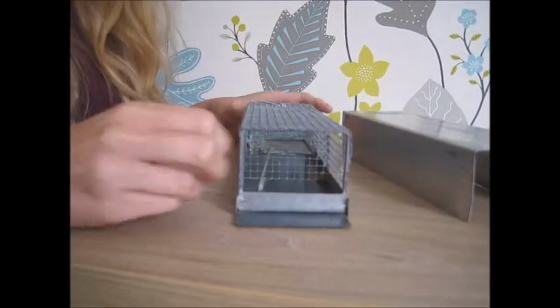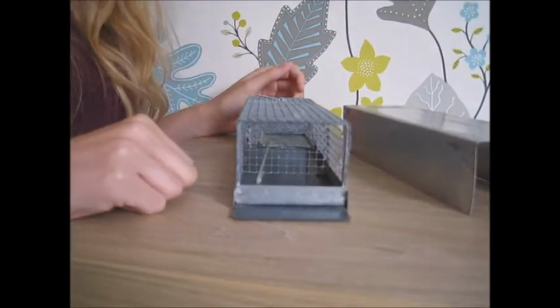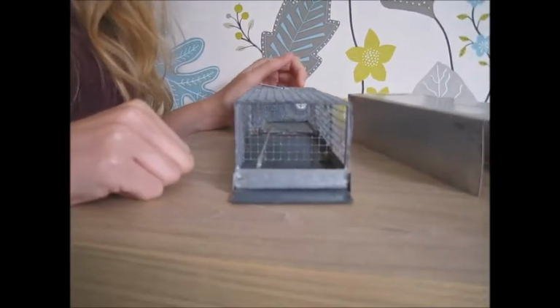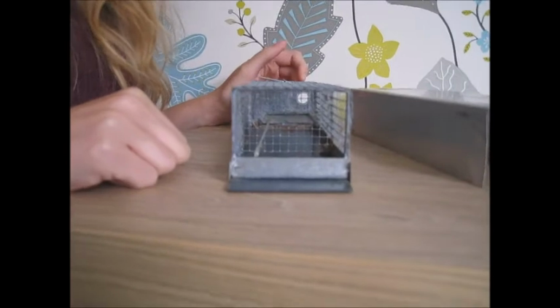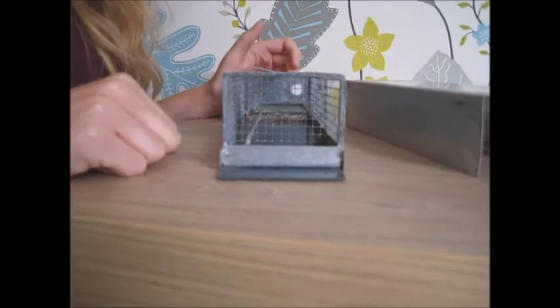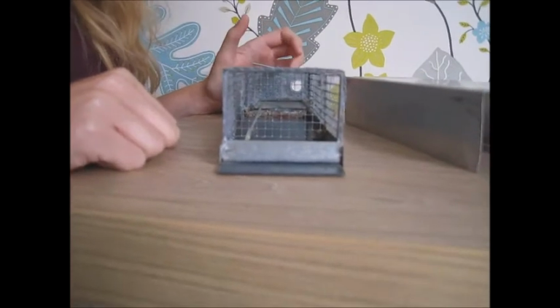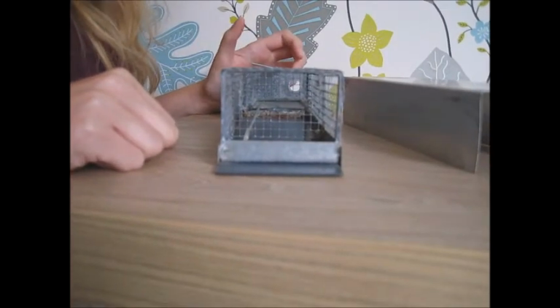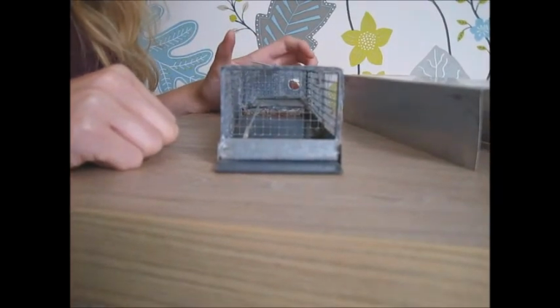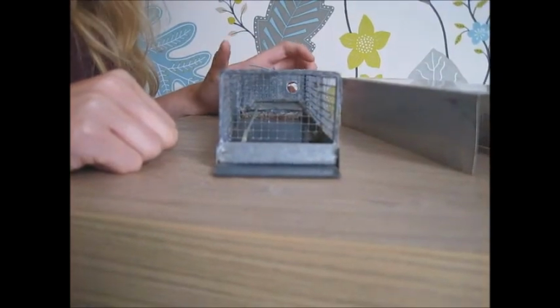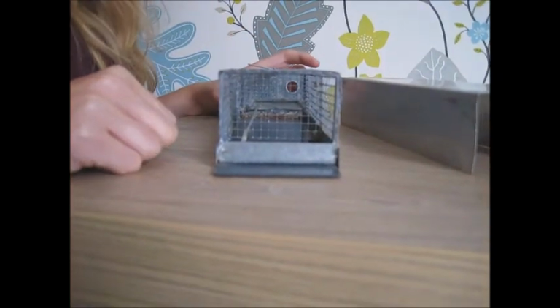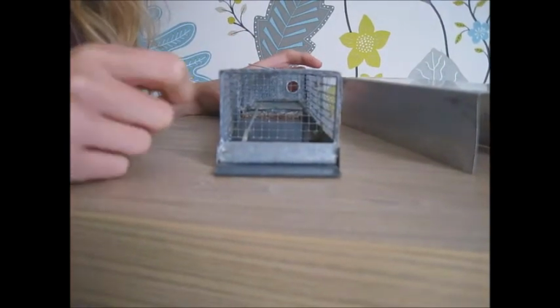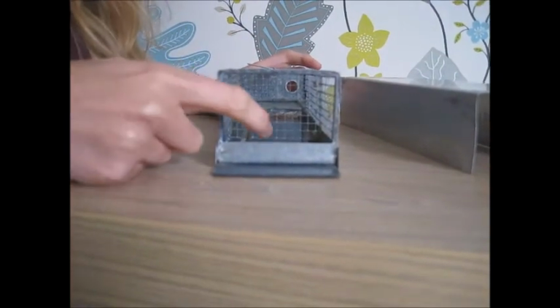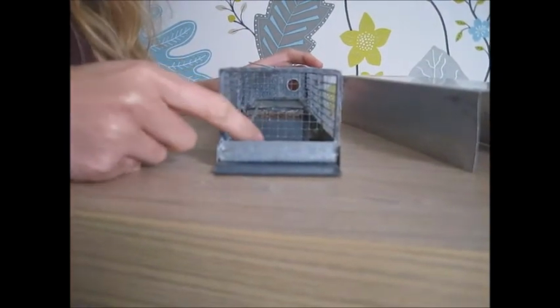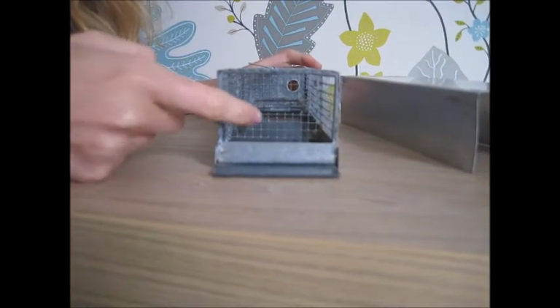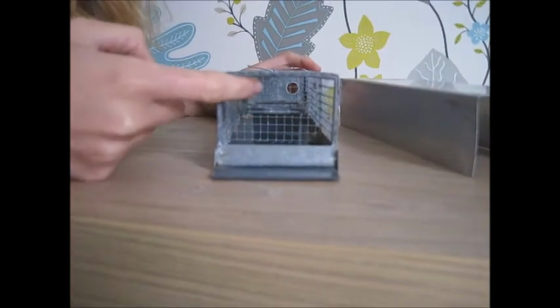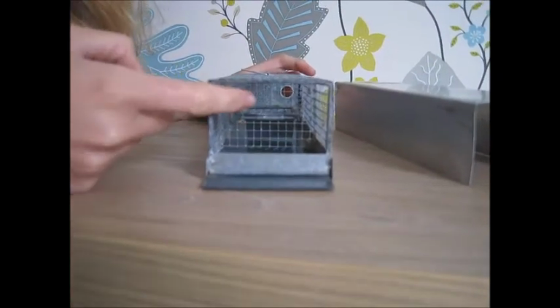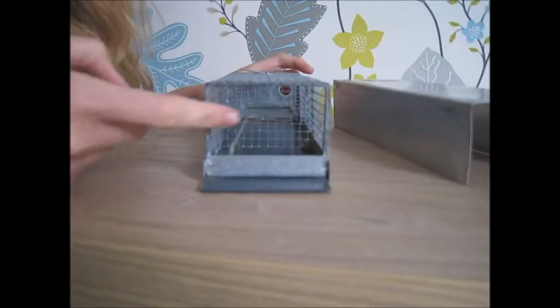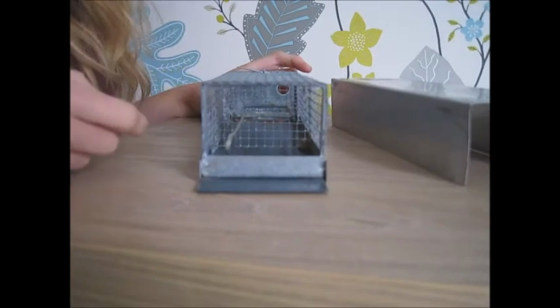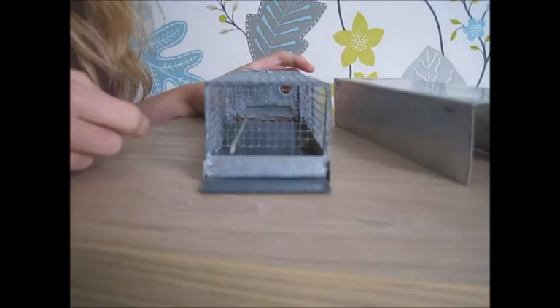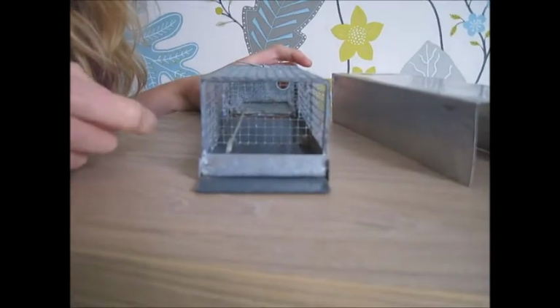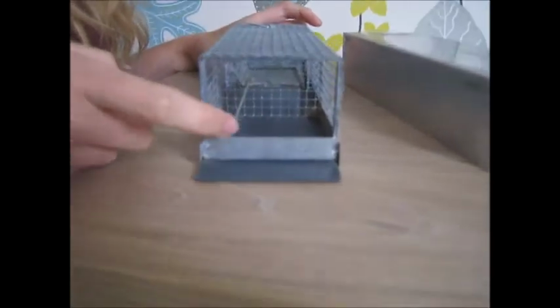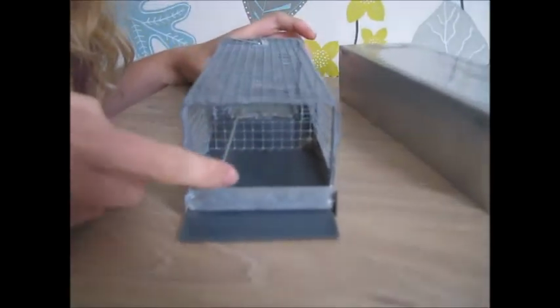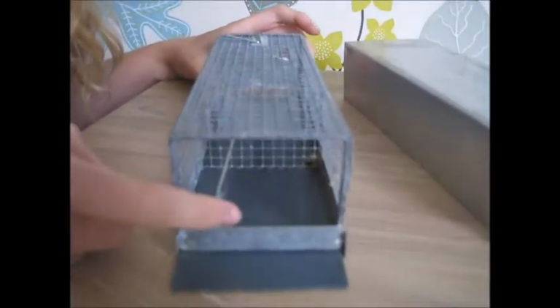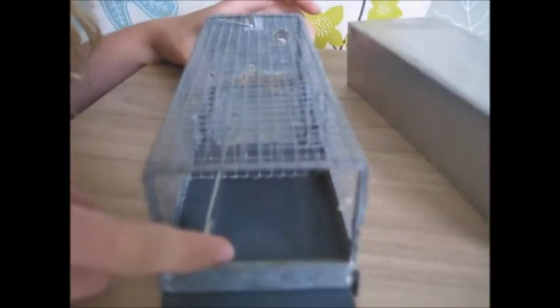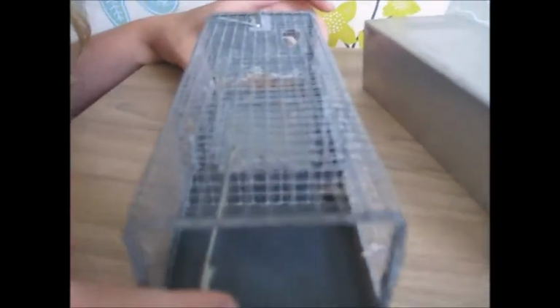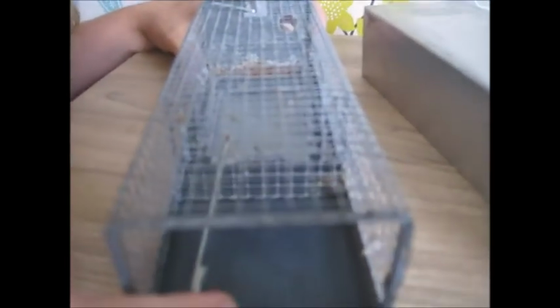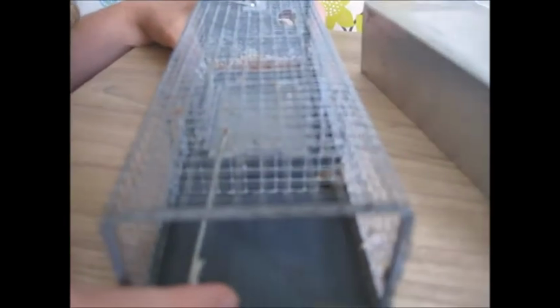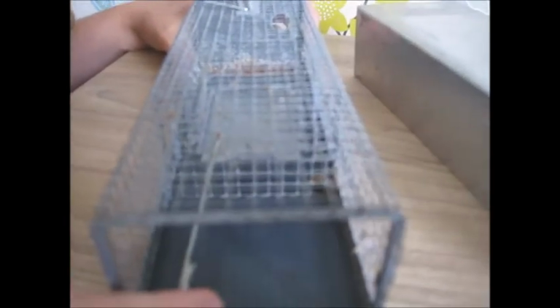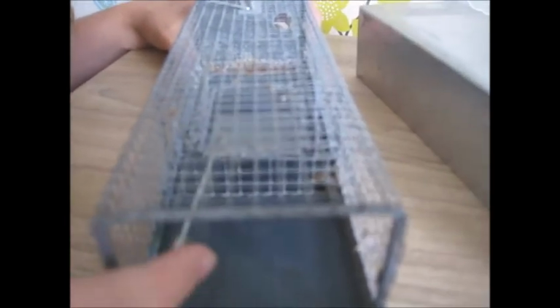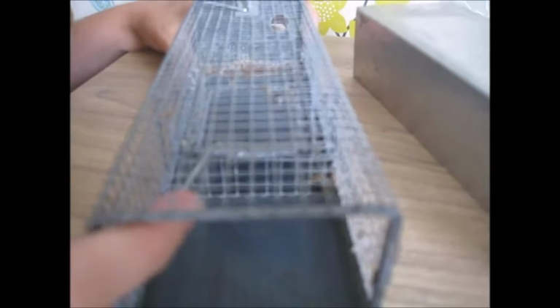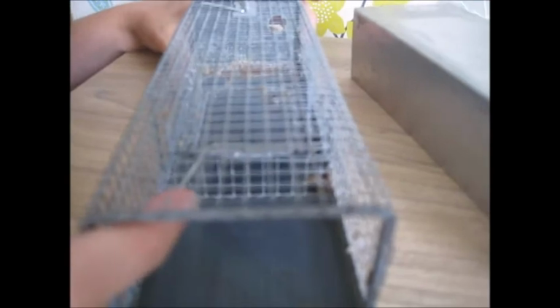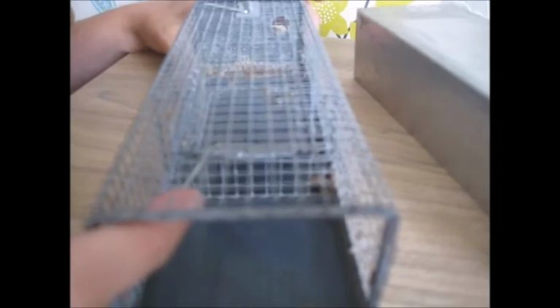Unlike longworth traps, these are operated entirely by gravity. There's a small counterweight so that when an animal goes onto the treadle plate it tips.